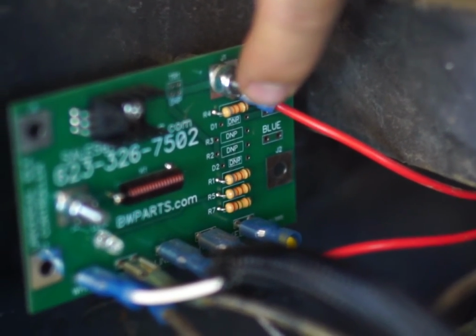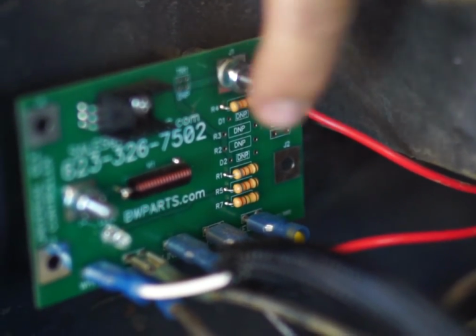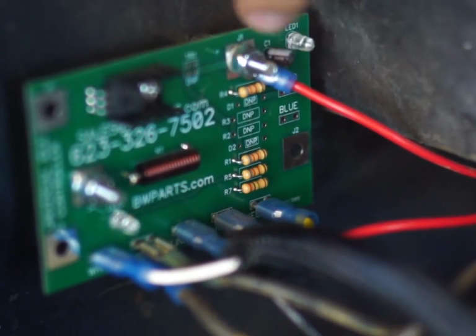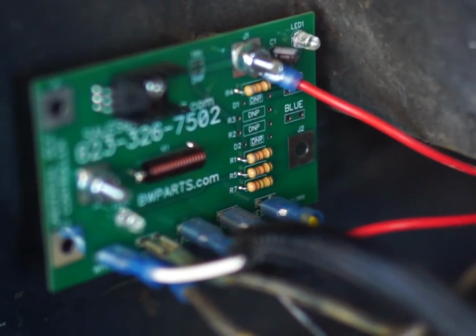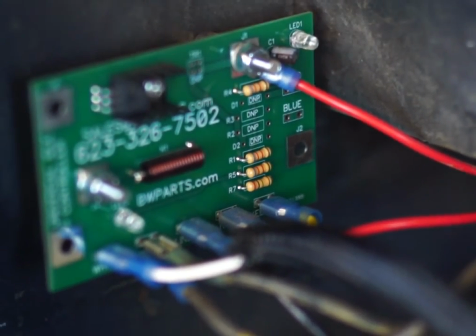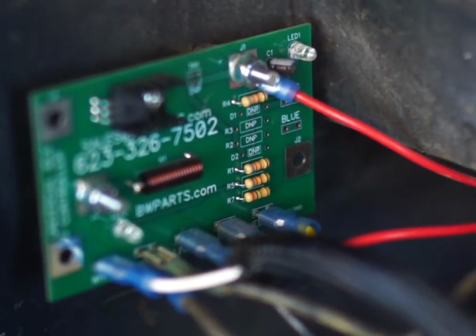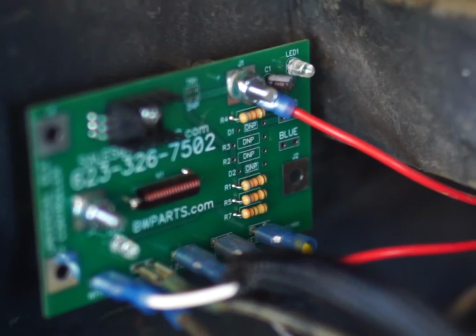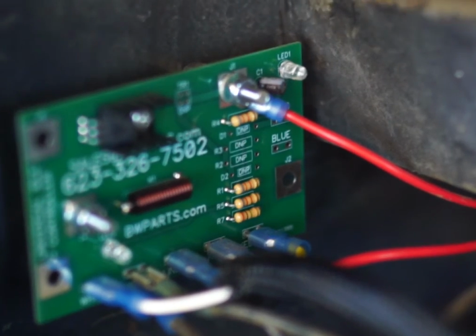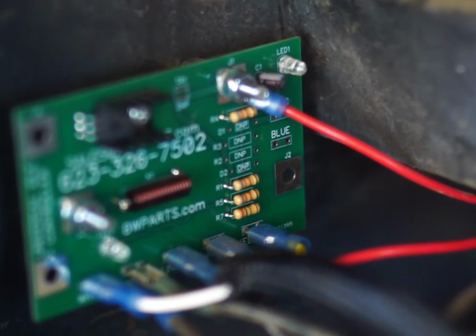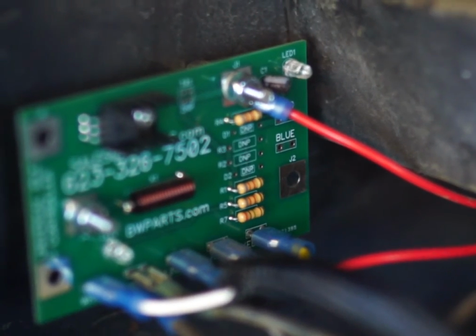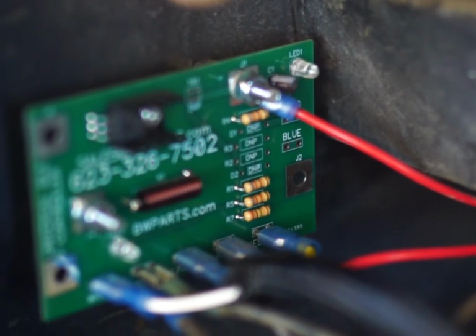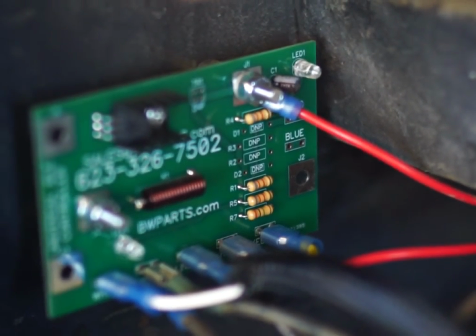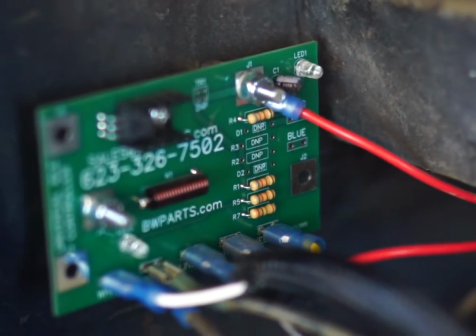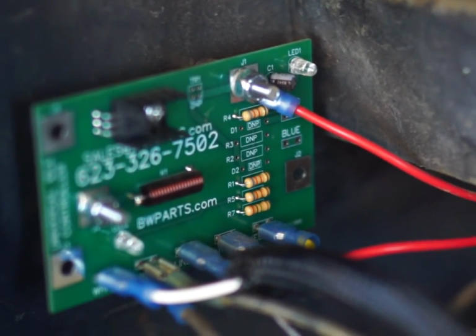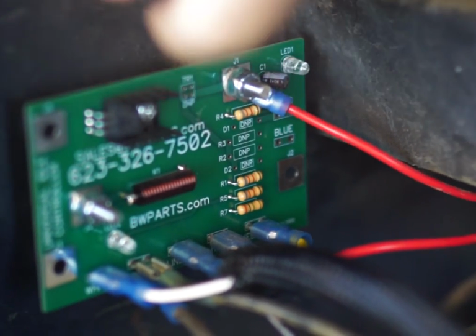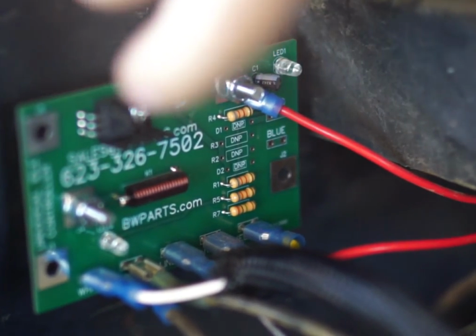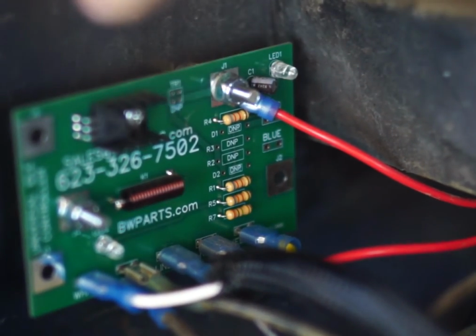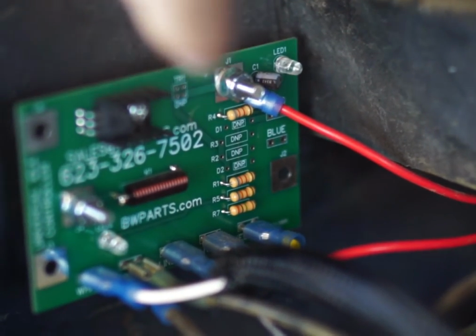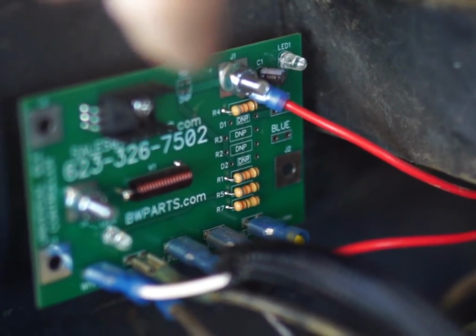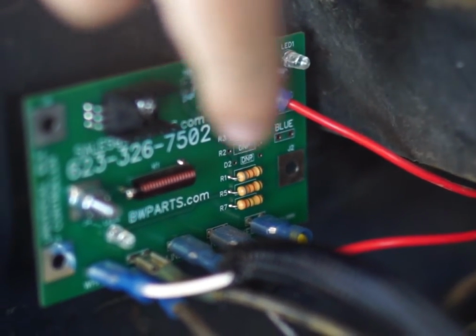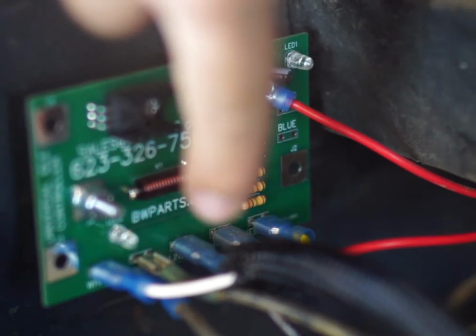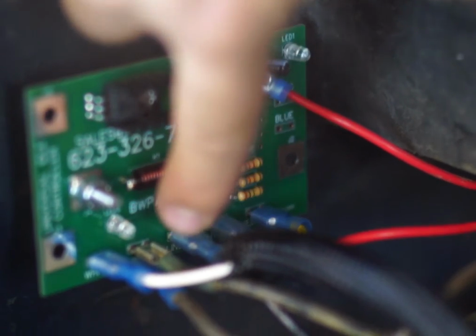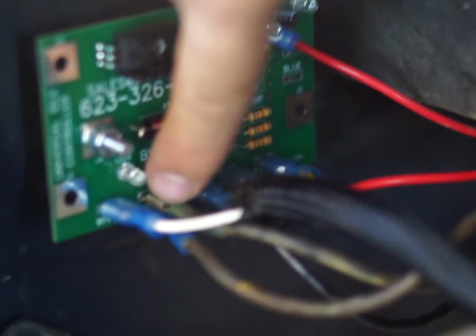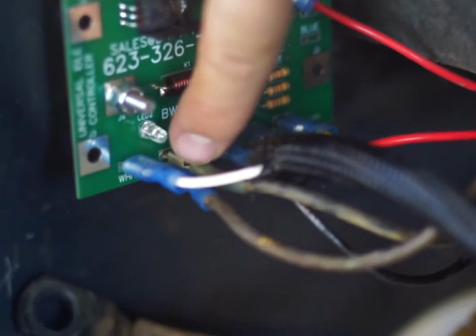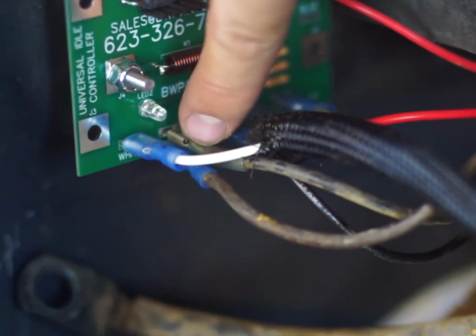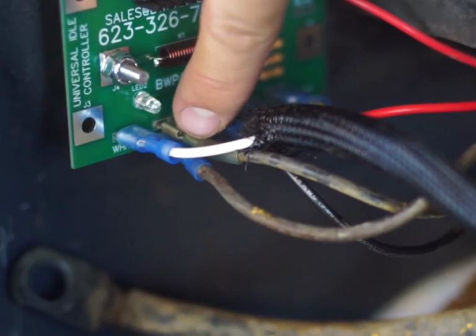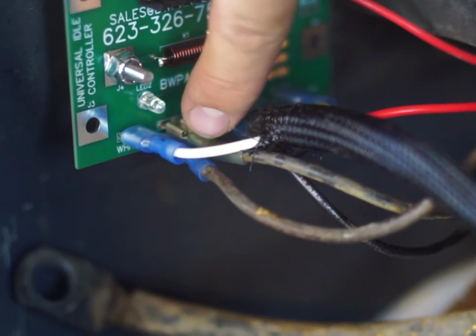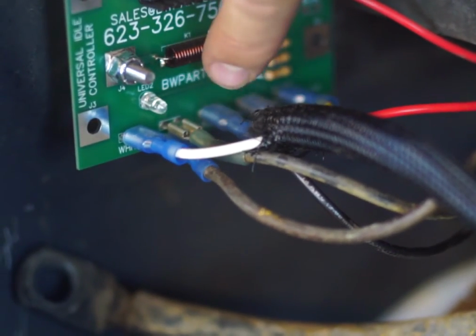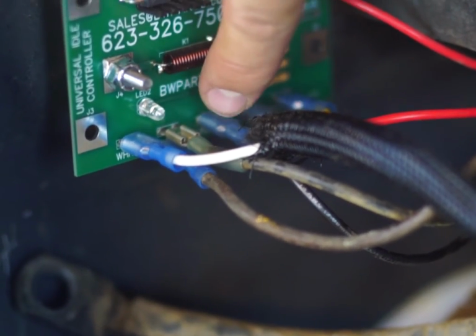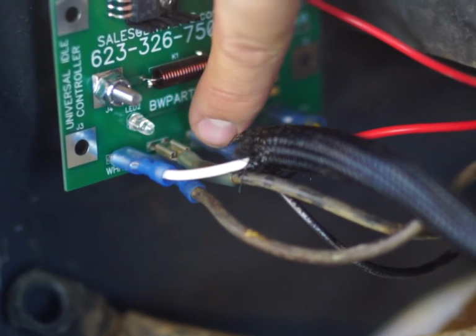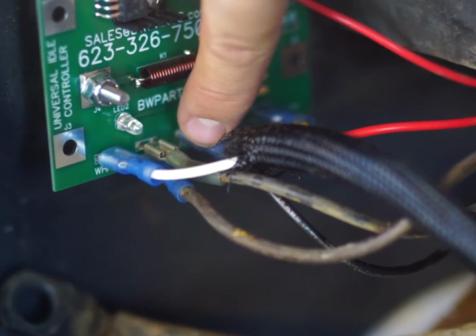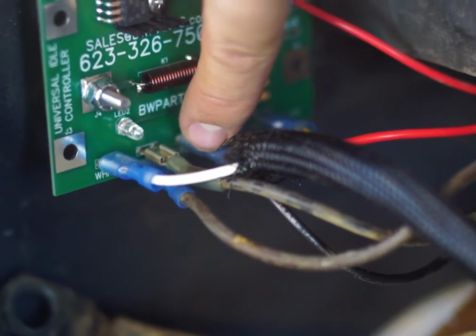Otherwise it won't work for your low idle system, at least for the welding portion. Now you got this other wire coming in — that's on line one. You got another wire coming out on line two.